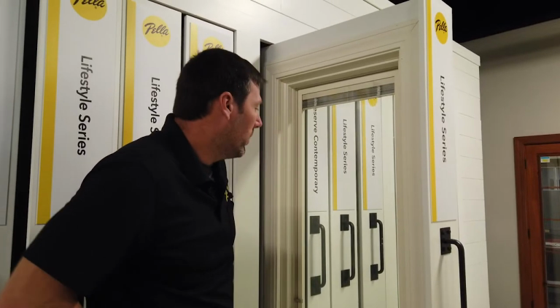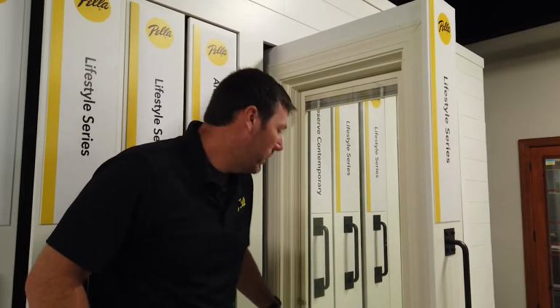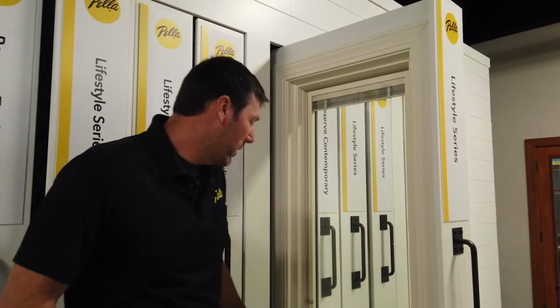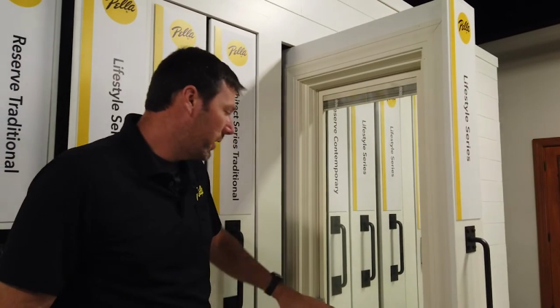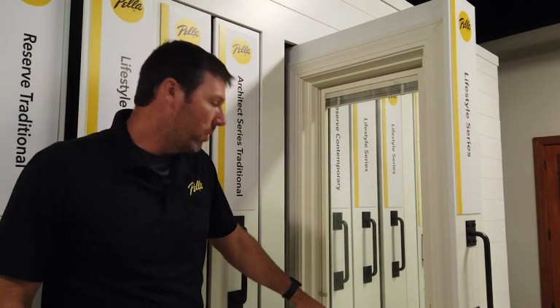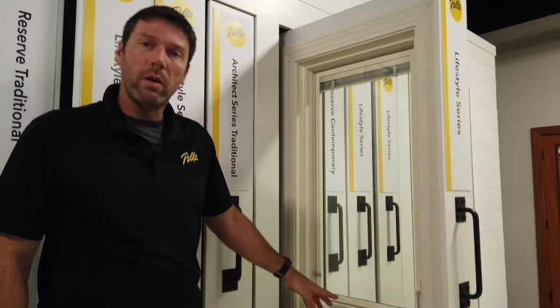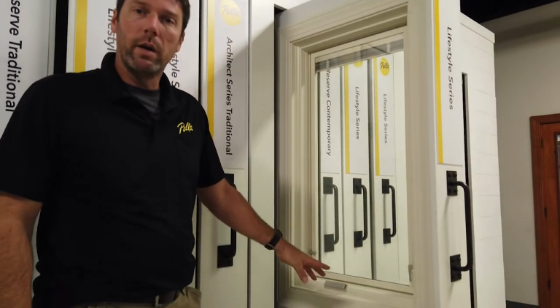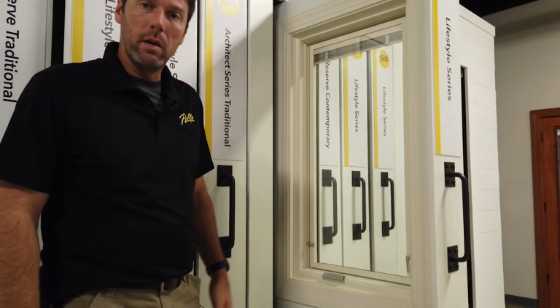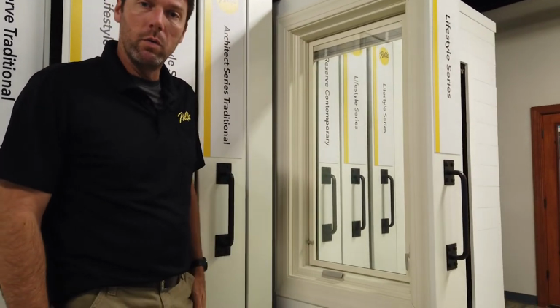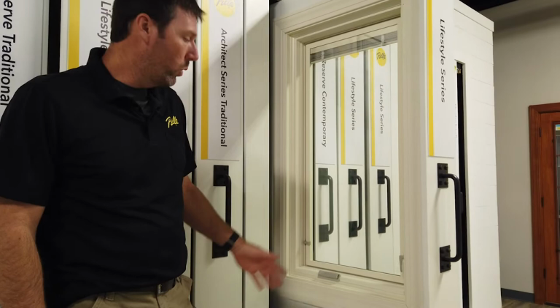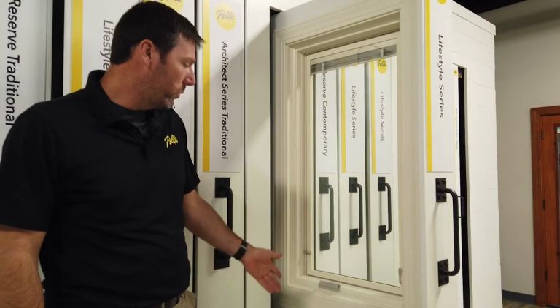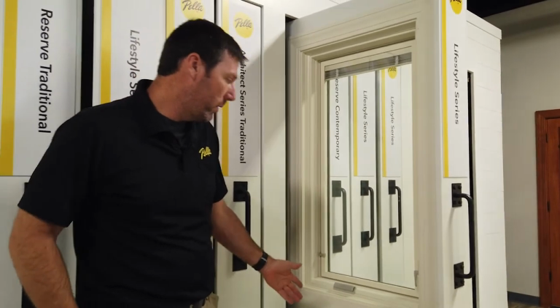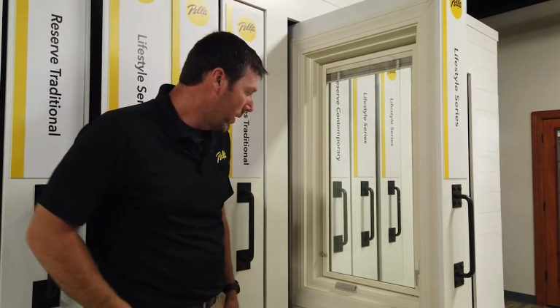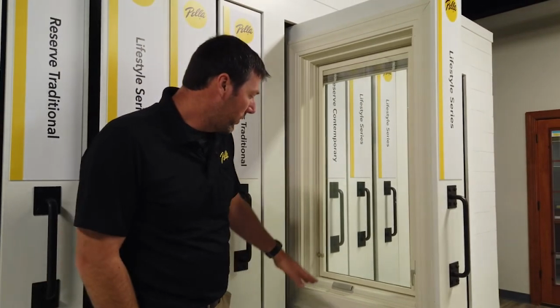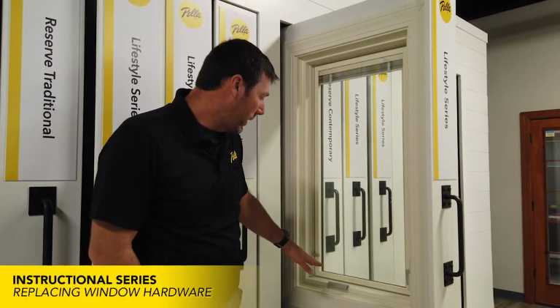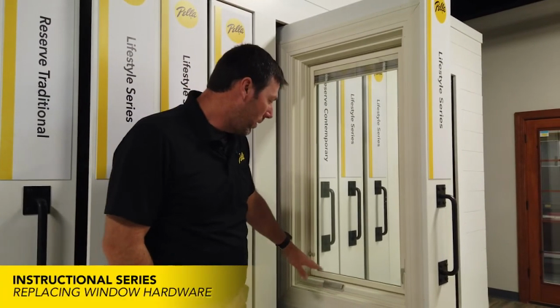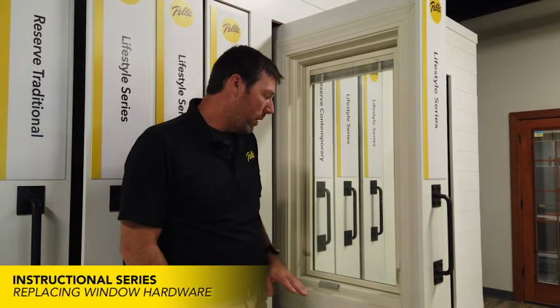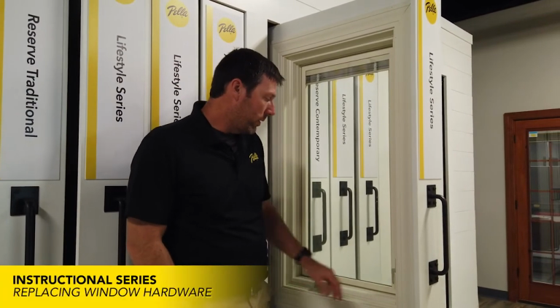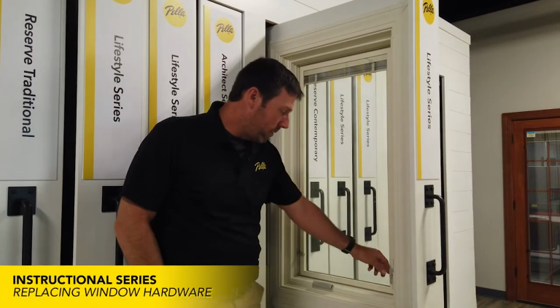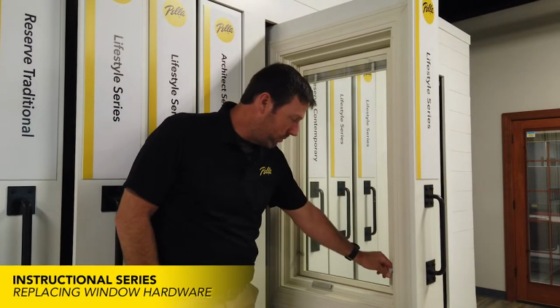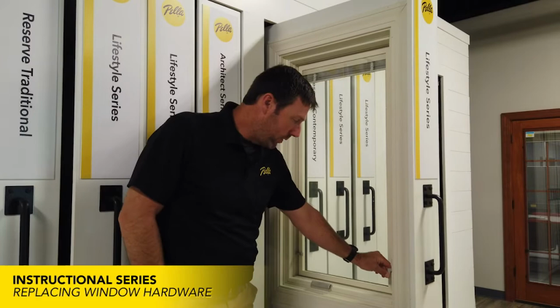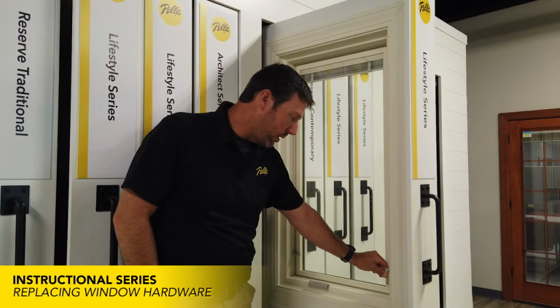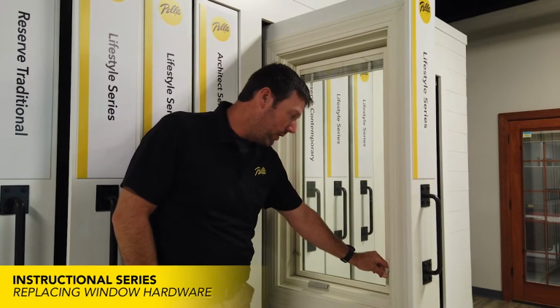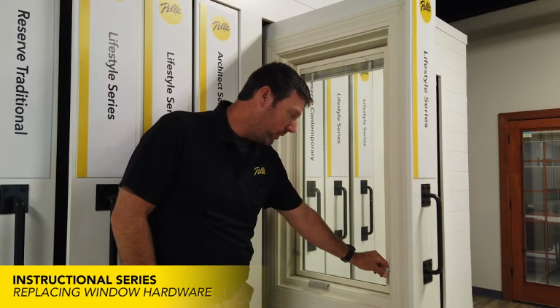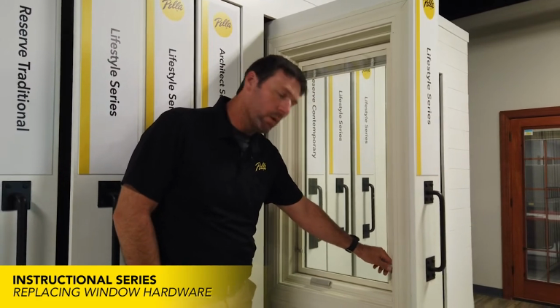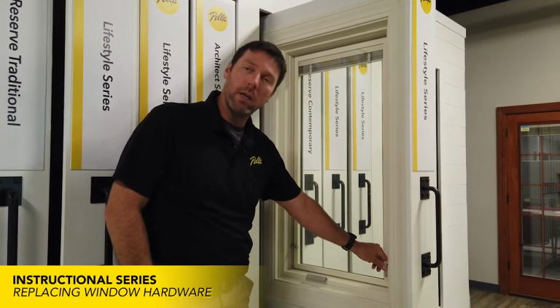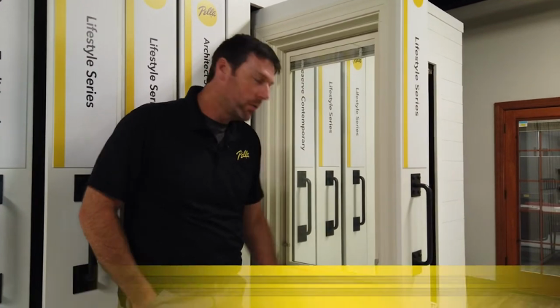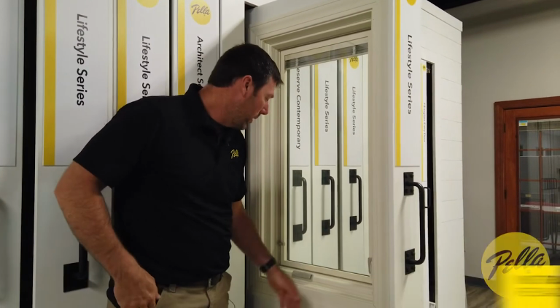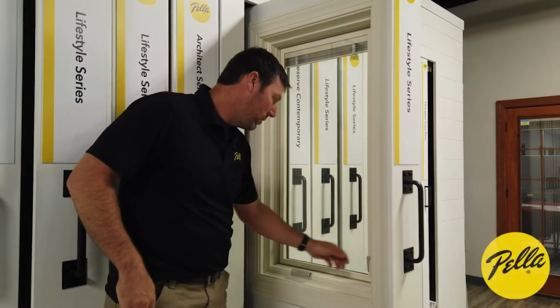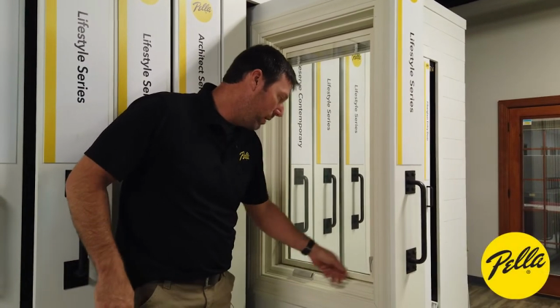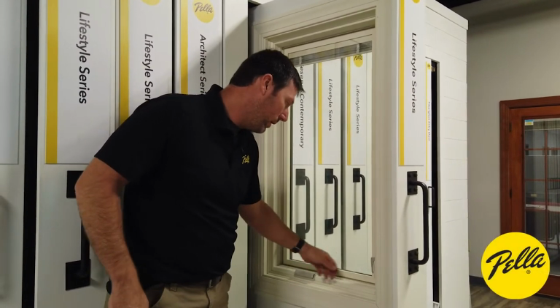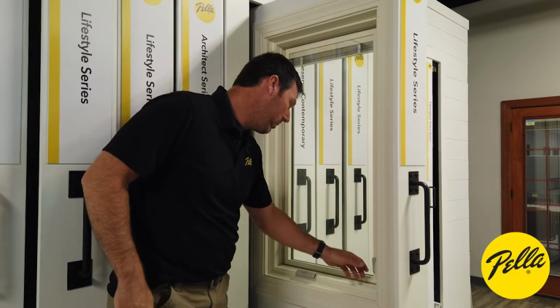Today I'm going to show you how to replace the hardware on one of our wood casement windows. I'm going to take all the hardware off, especially the lock handle because that's kind of the most tricky, and show you how to put it back on properly.